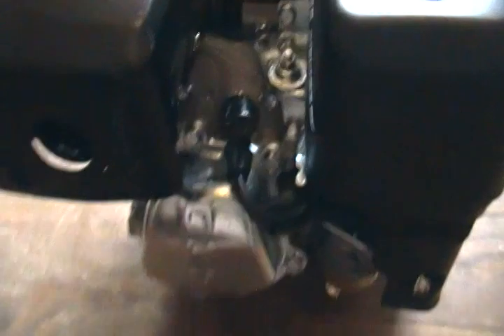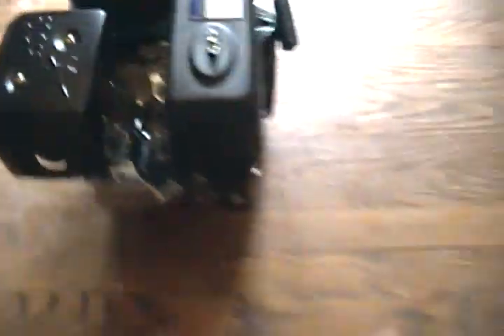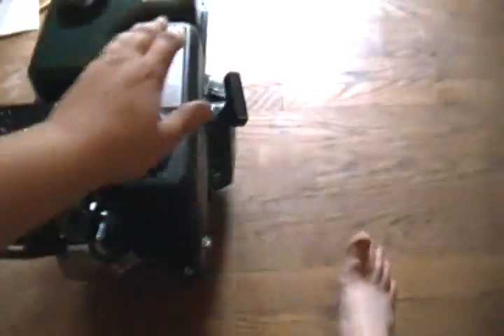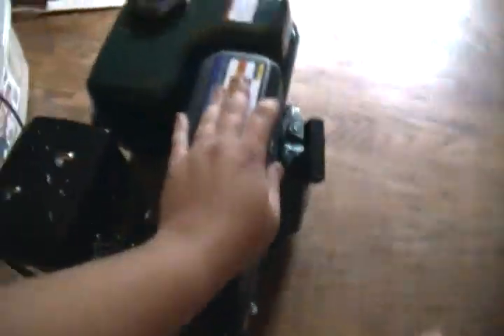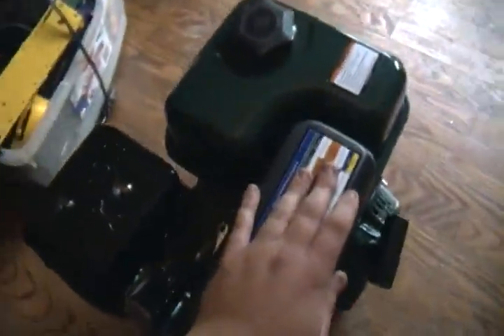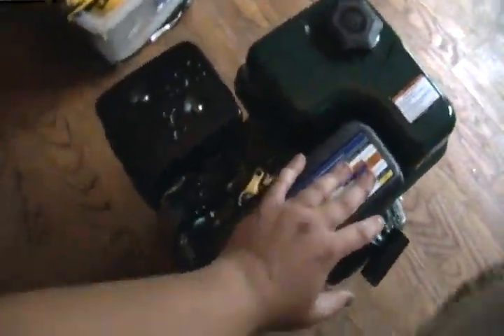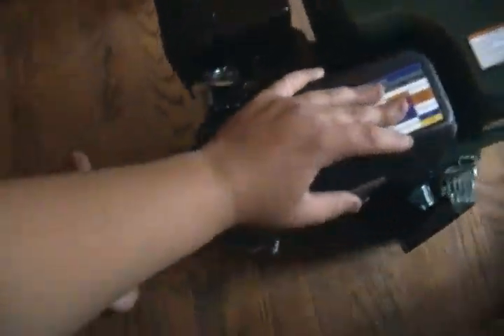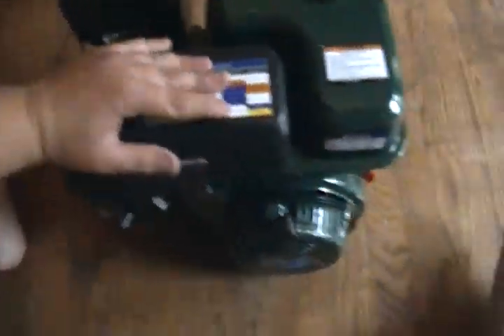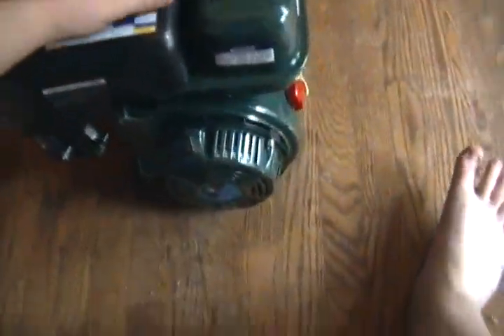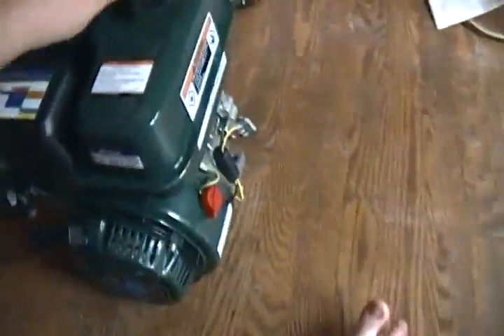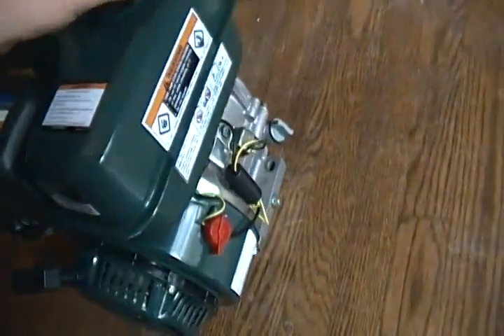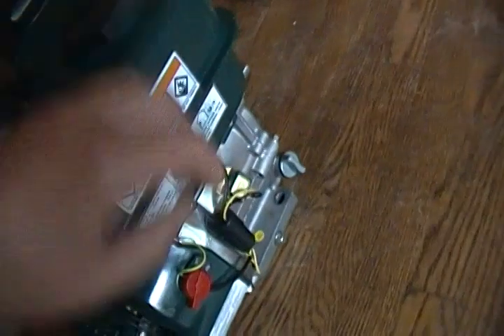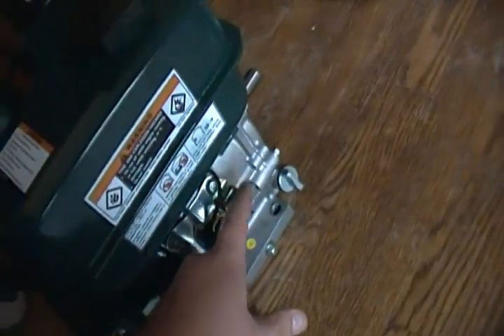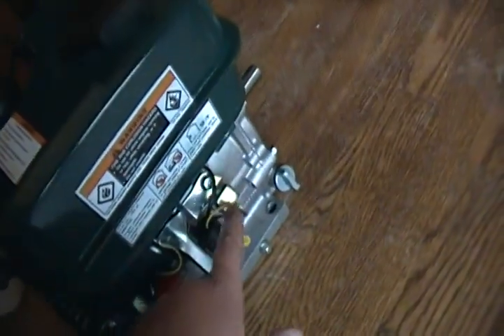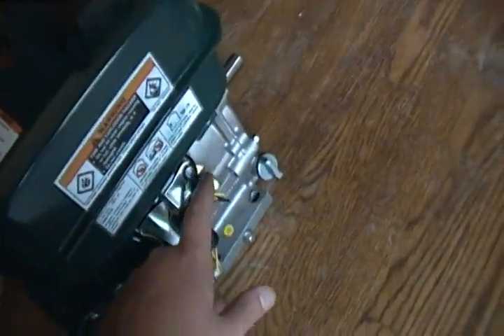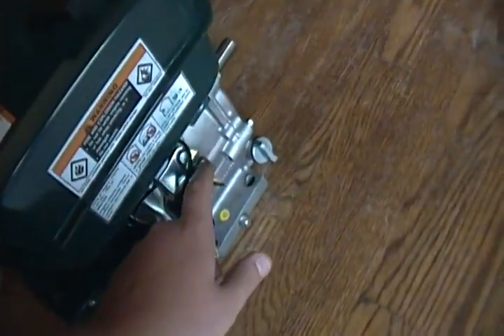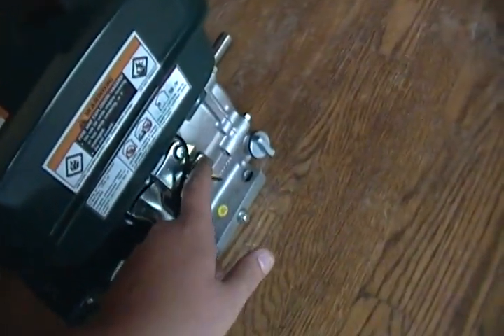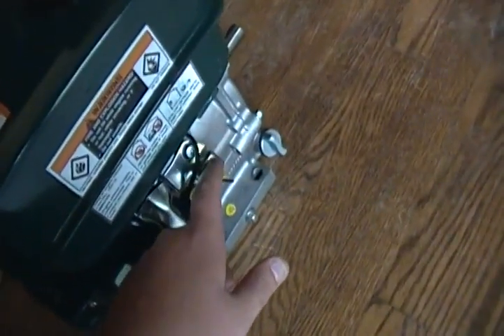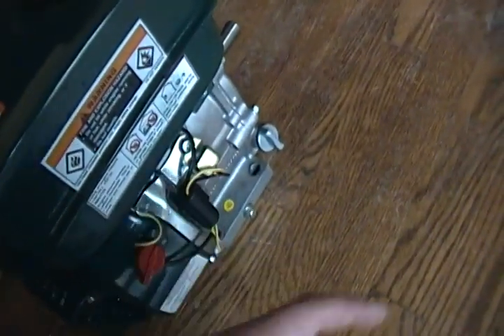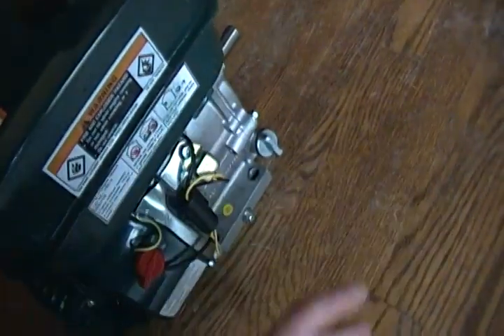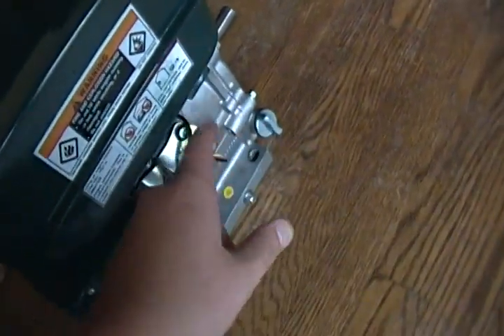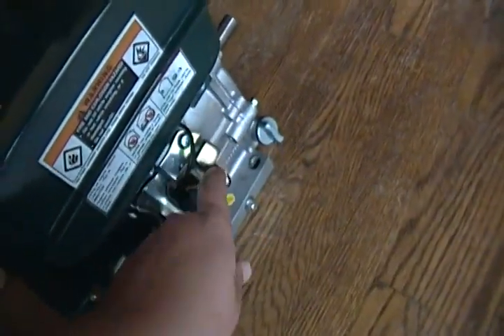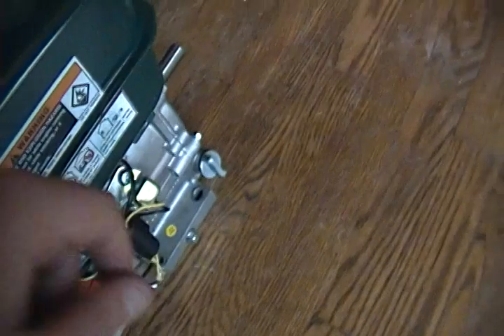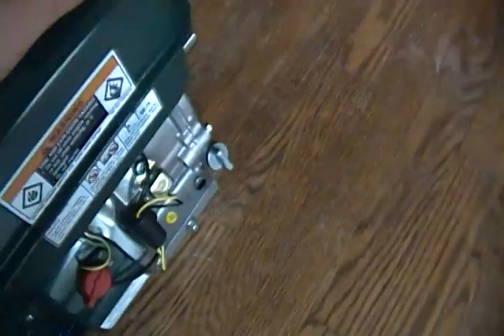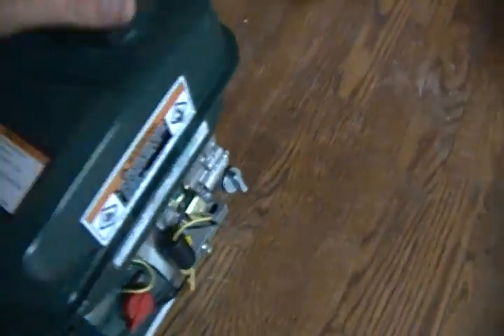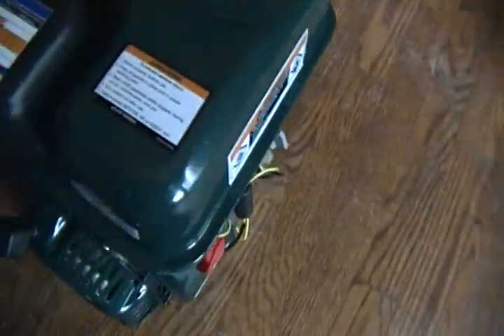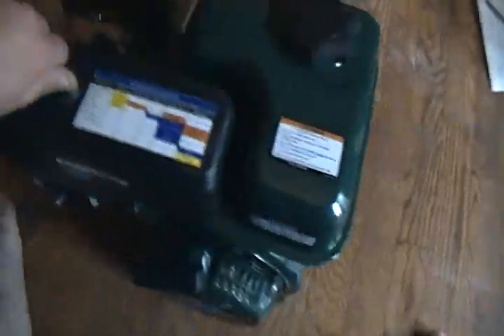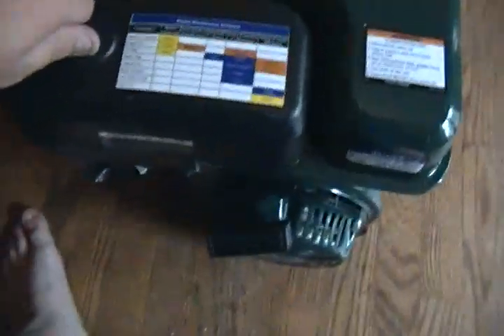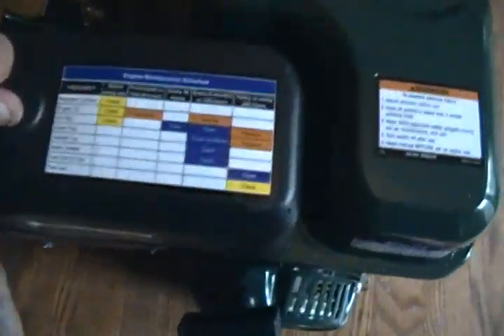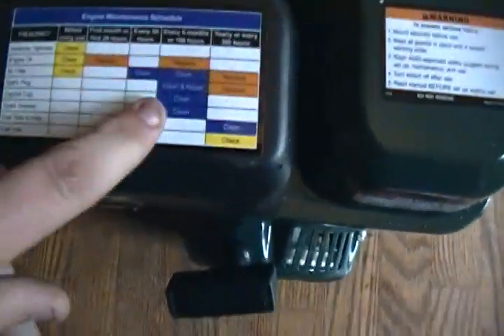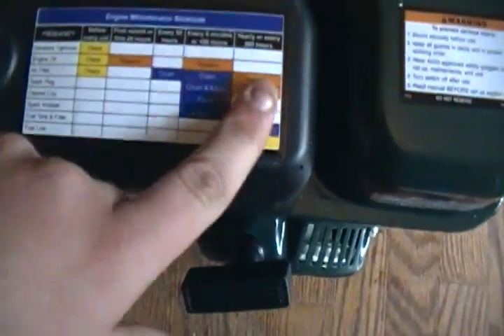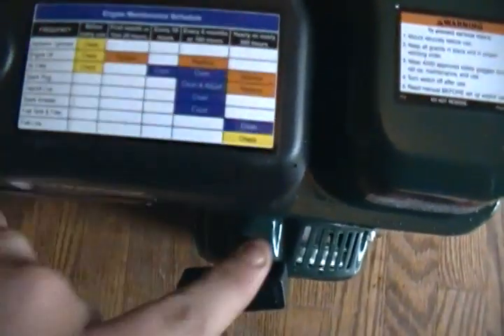I know it's a Chinese clone of a Honda, but I hear they're really good. Take care of them. They got a little oil shut-off right there. If you put it on a go-kart, you're going to want to disable that.